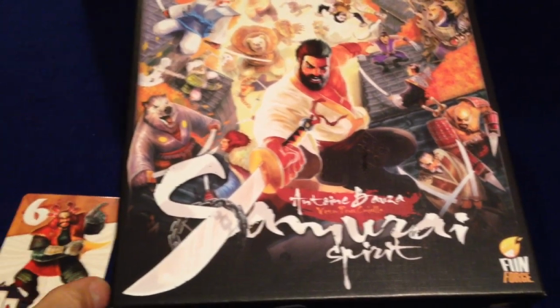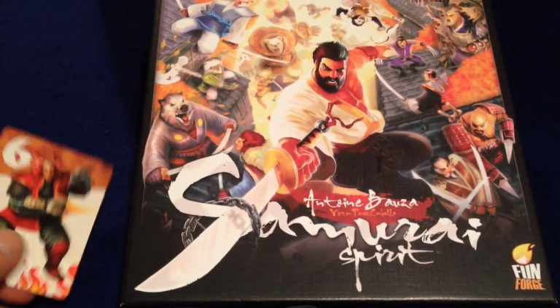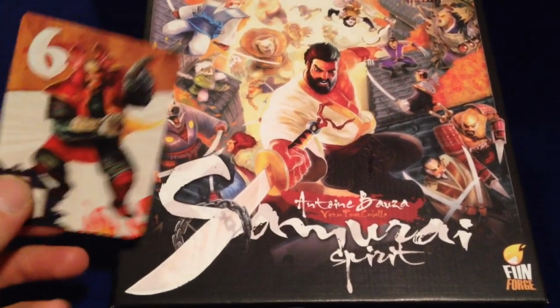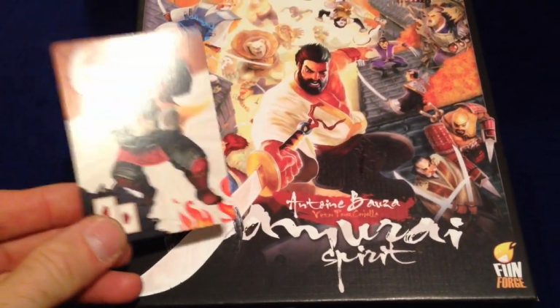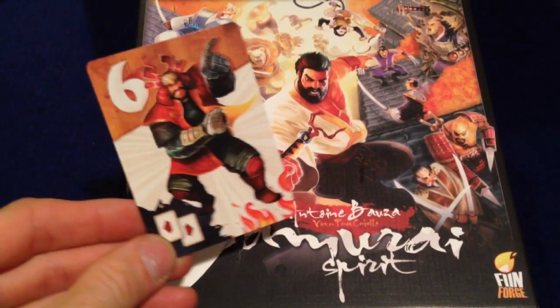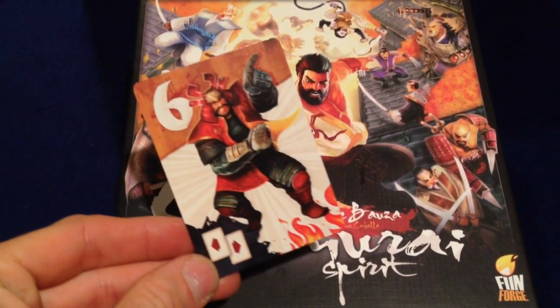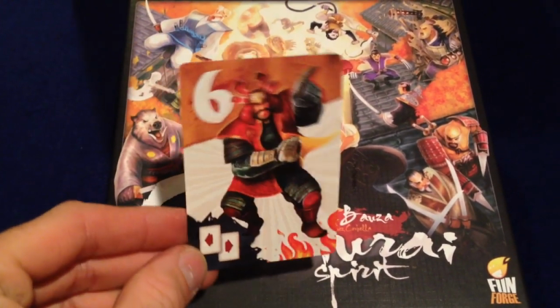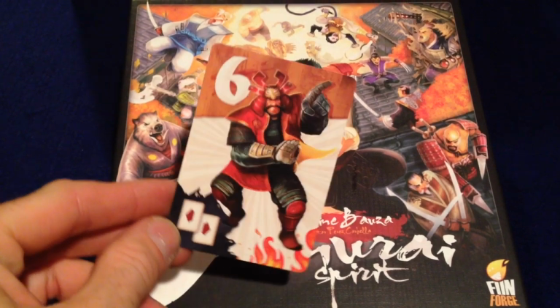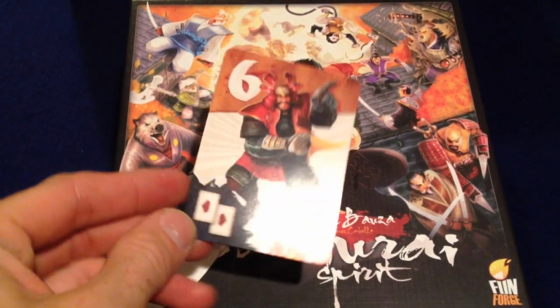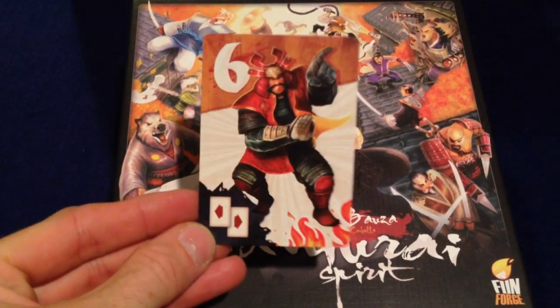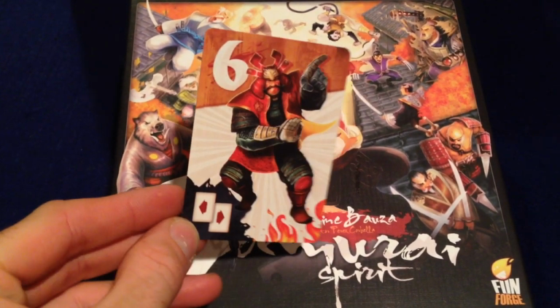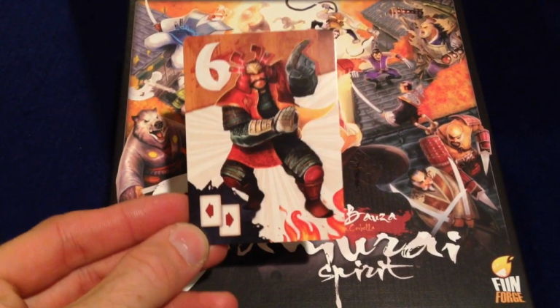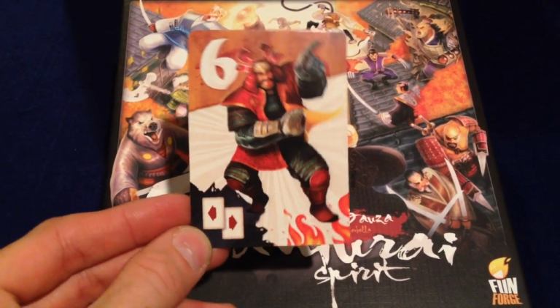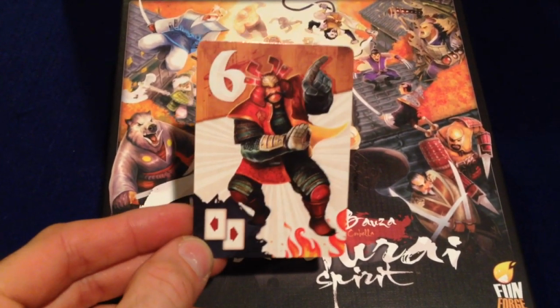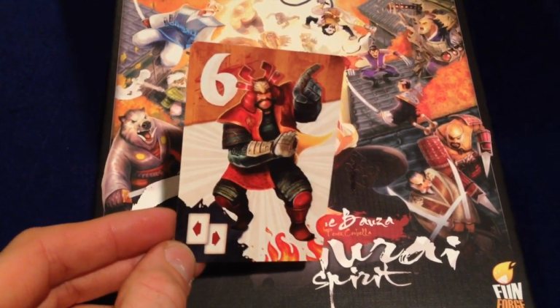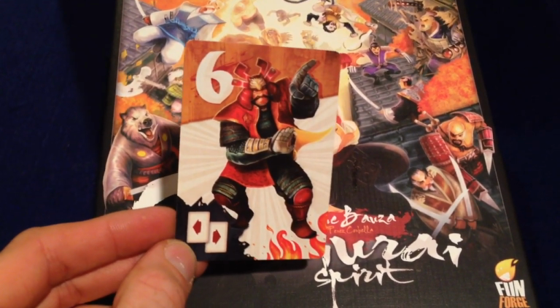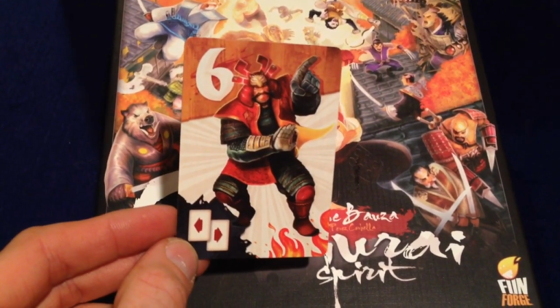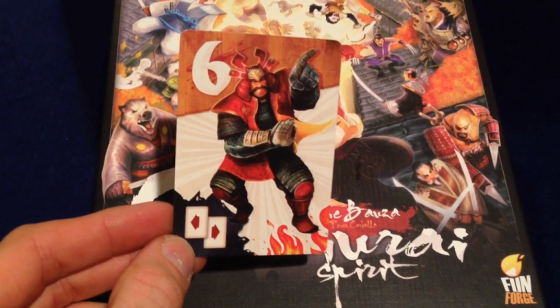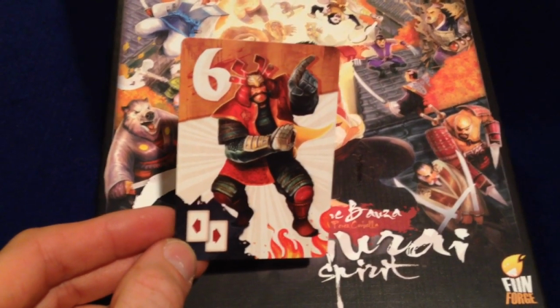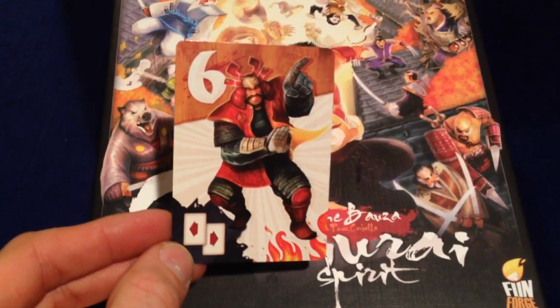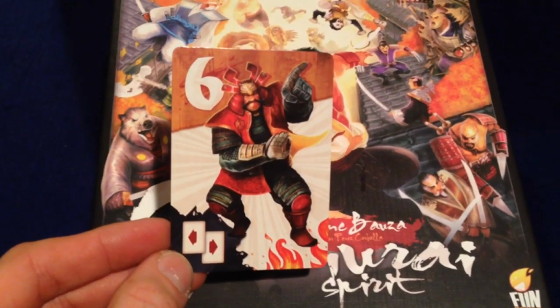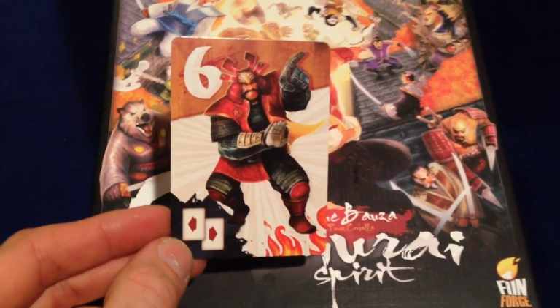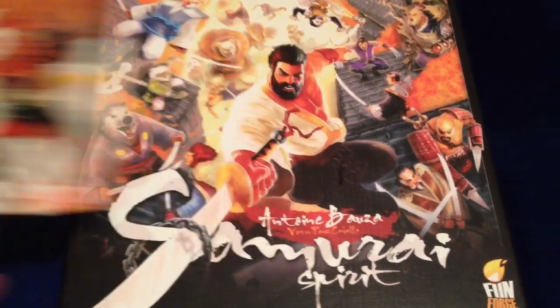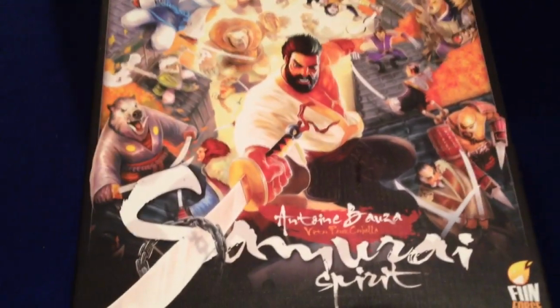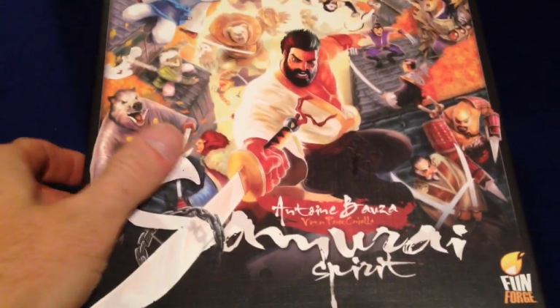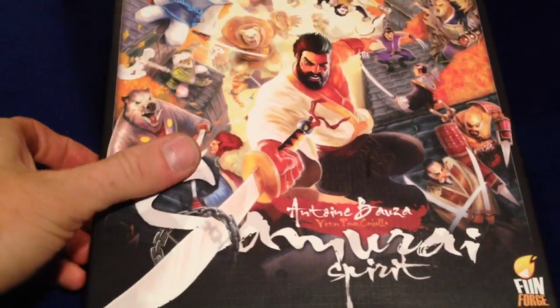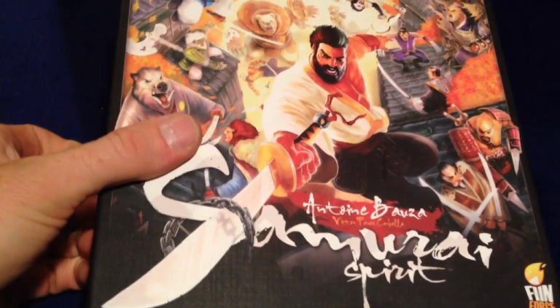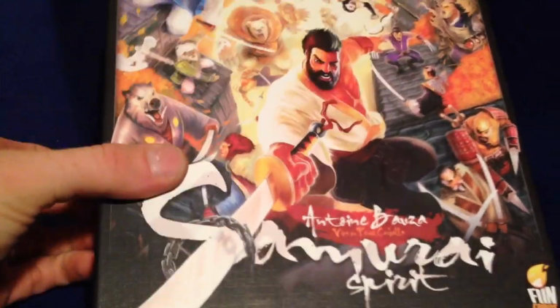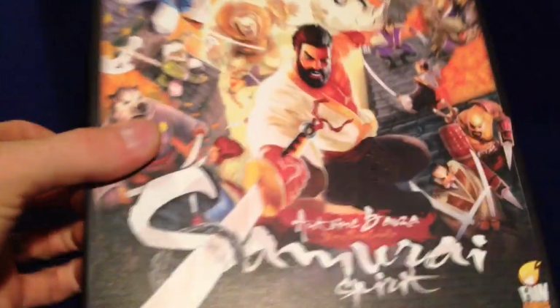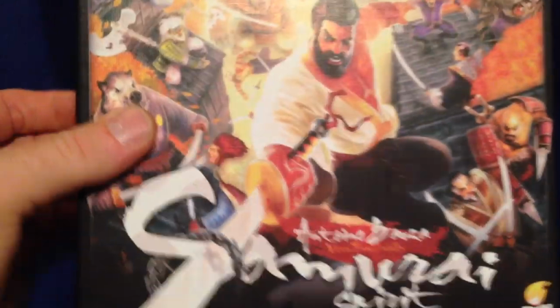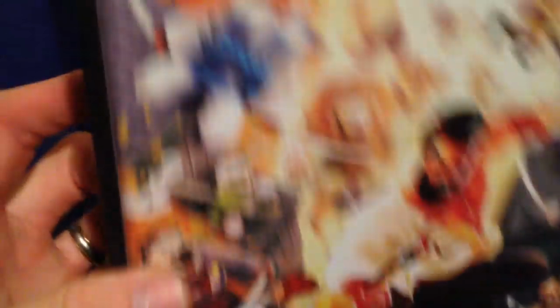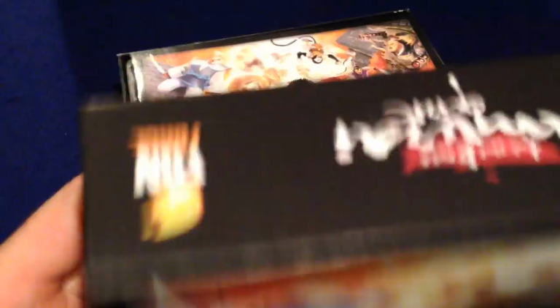This did come from Gen Con, so there's a bonus card here — one of the invaders that you and your fellow samurais are going to try to repel during the game. But let's take a look under the lid and see what we get in Samurai Spirit.